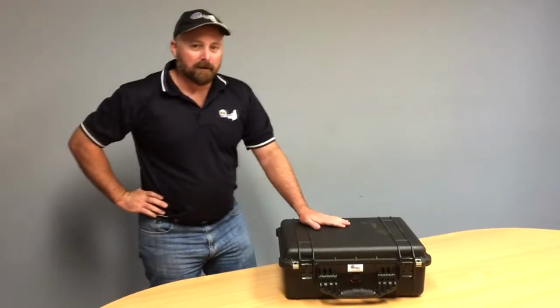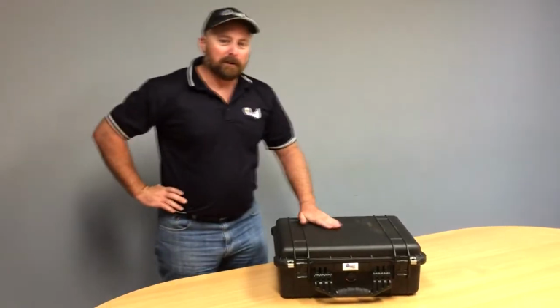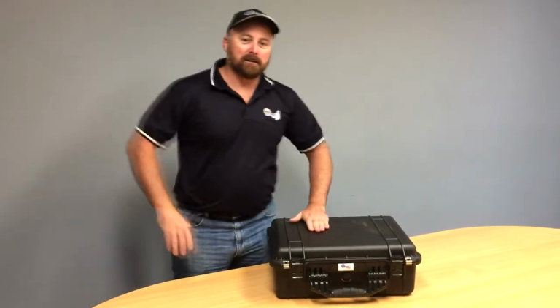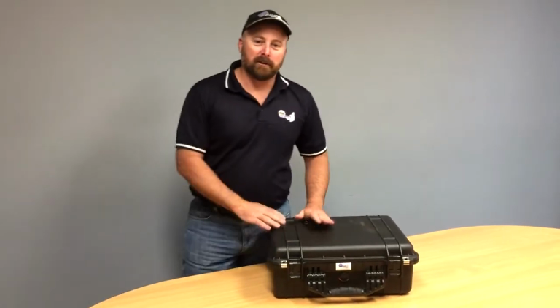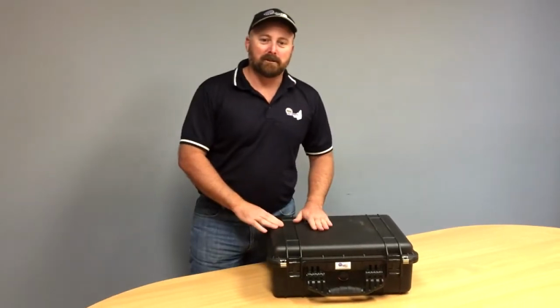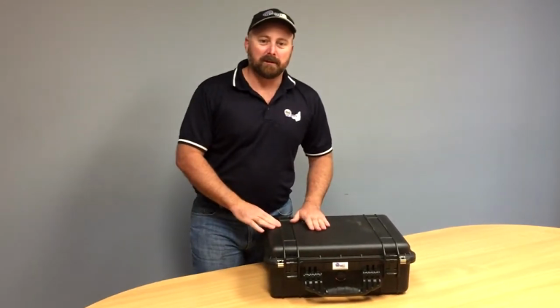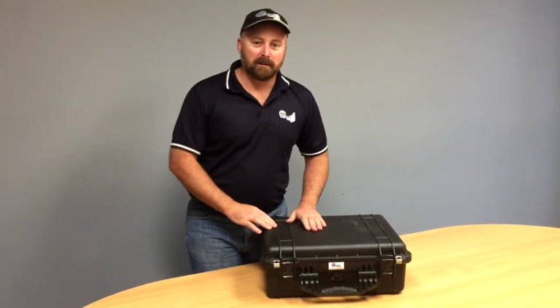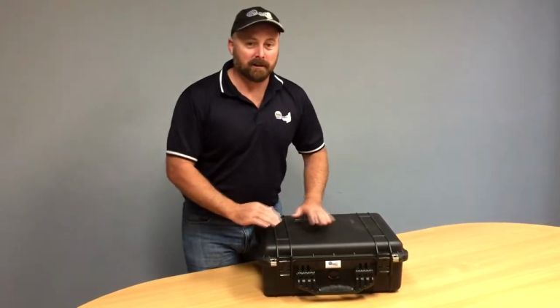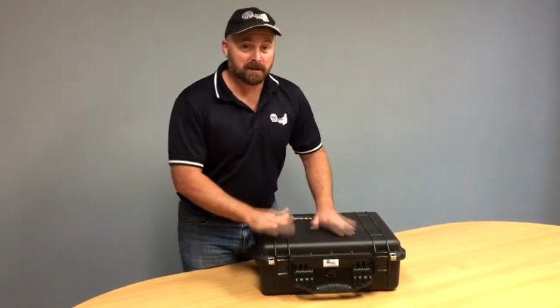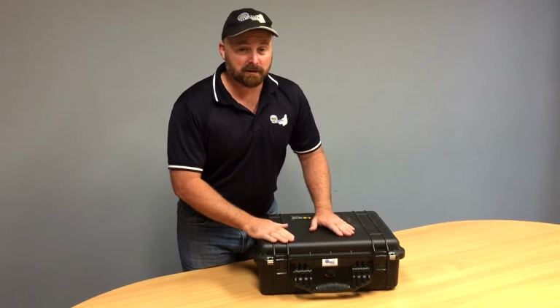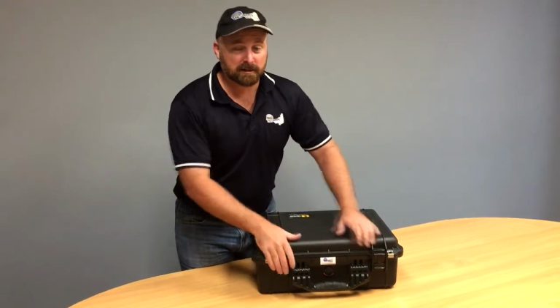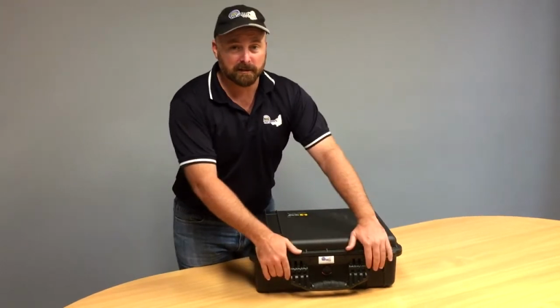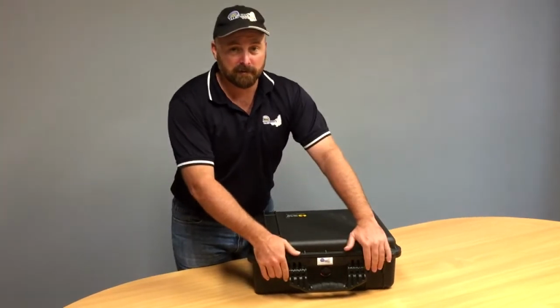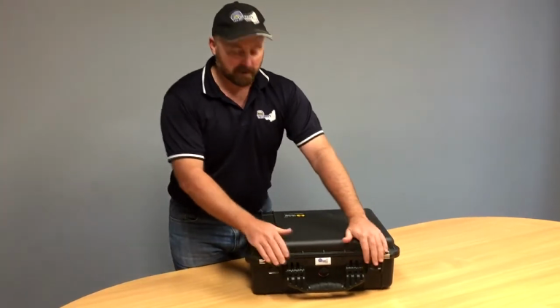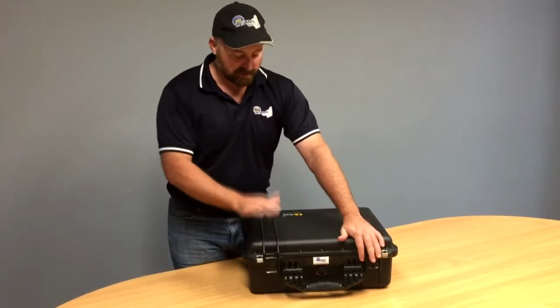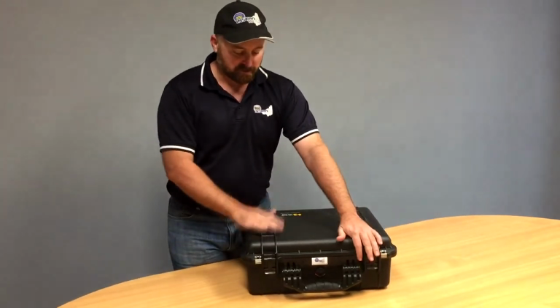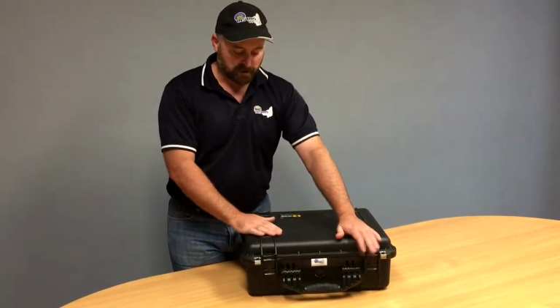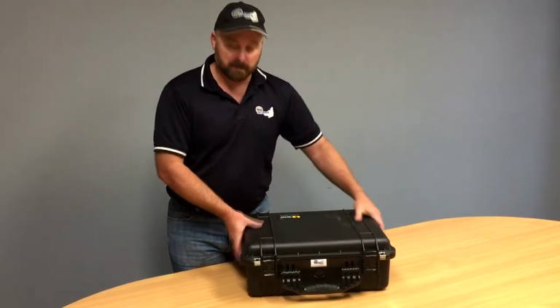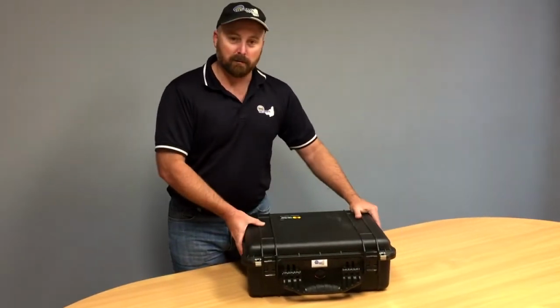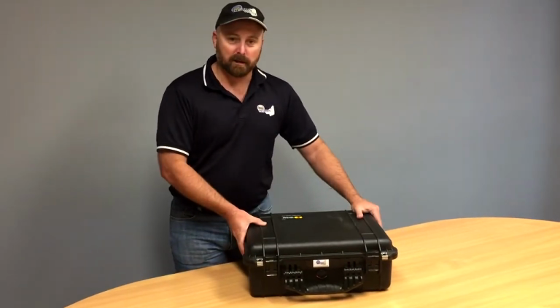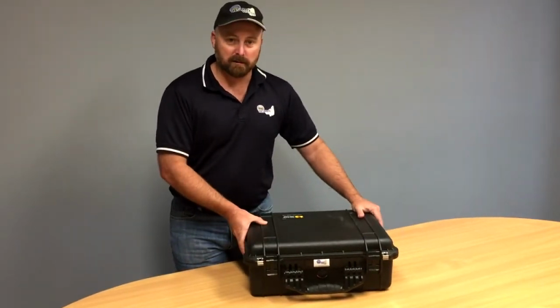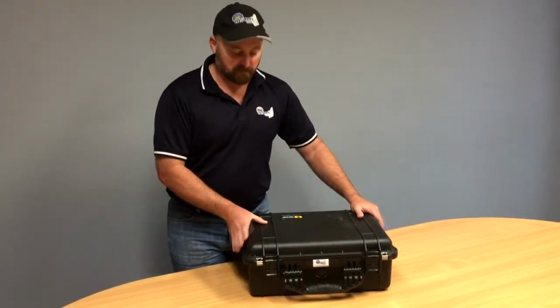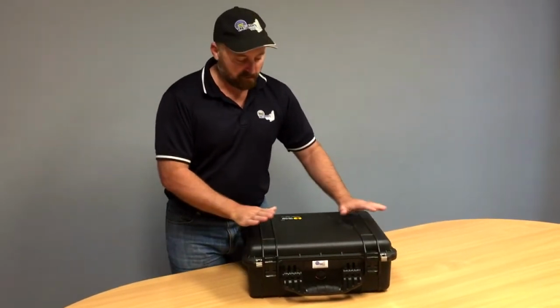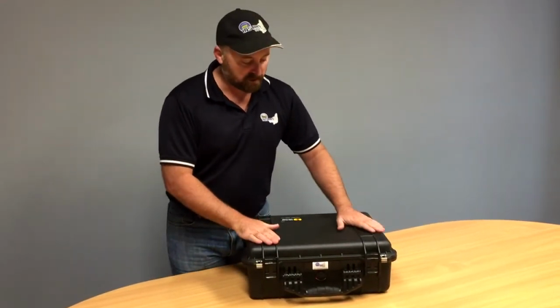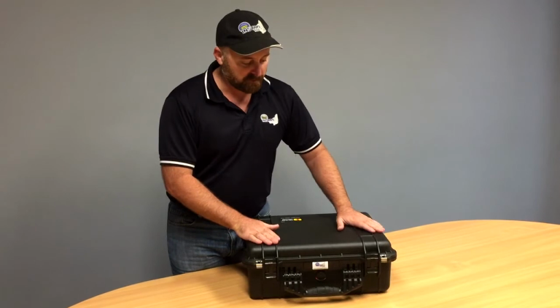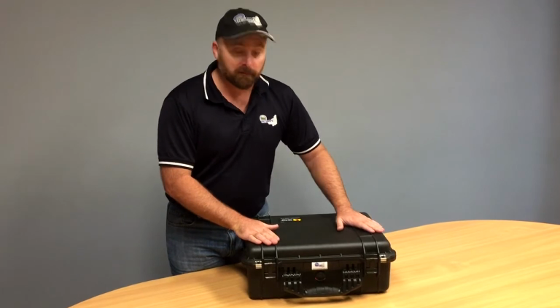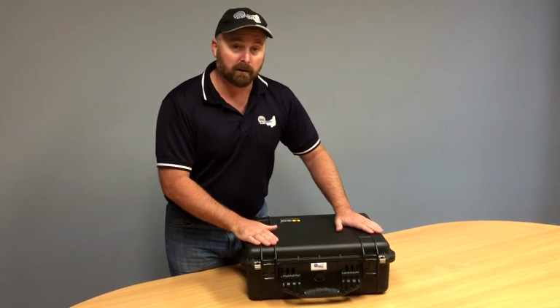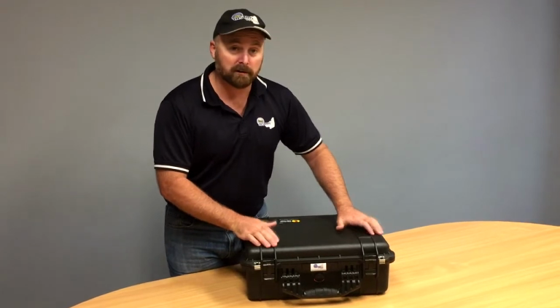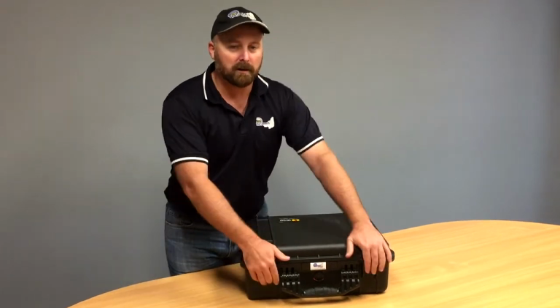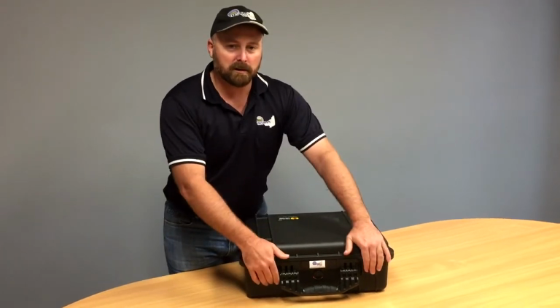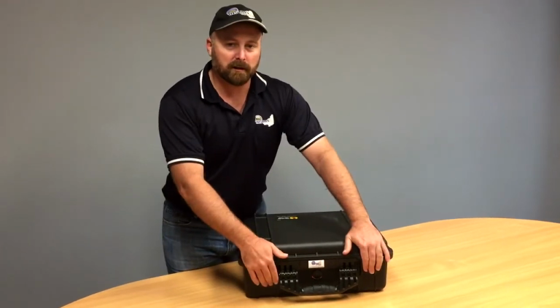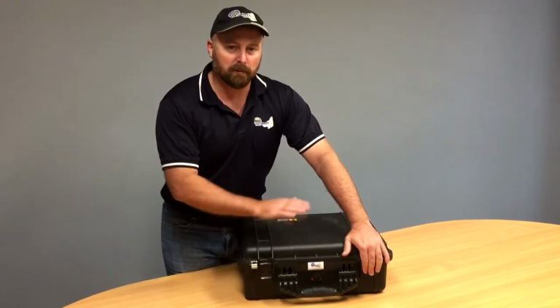Hi guys, it's Elf here from Instrowest, here today to show you the Drux 611. This Drux is in an Instrowest case that we knock up for our clients so that they can keep all their goodies in the one spot.